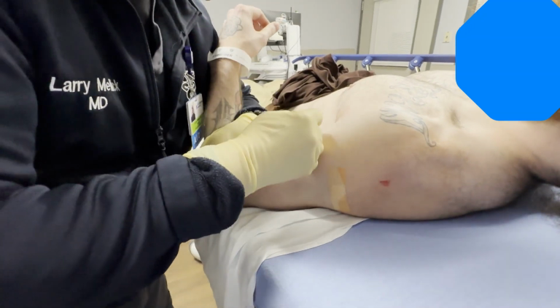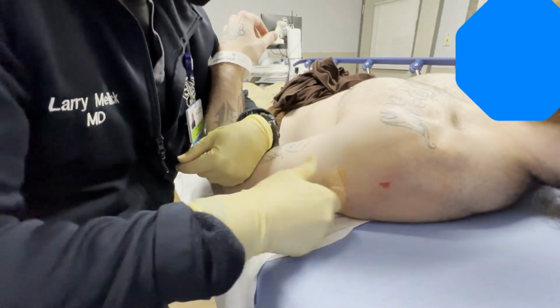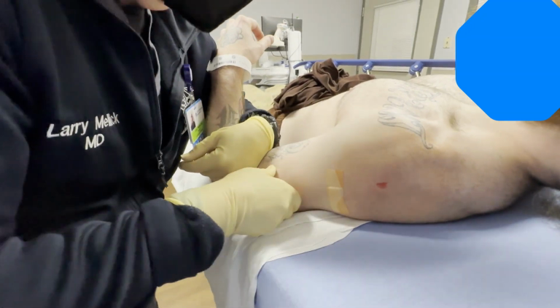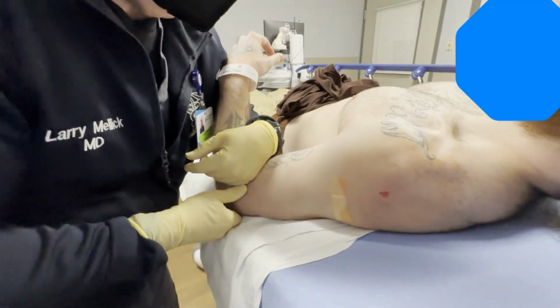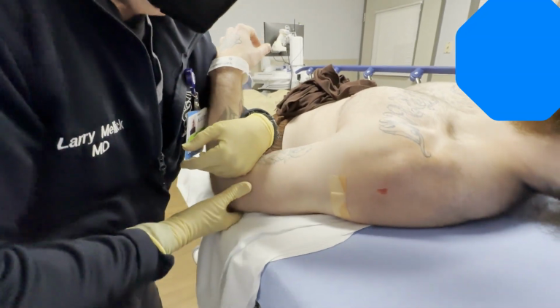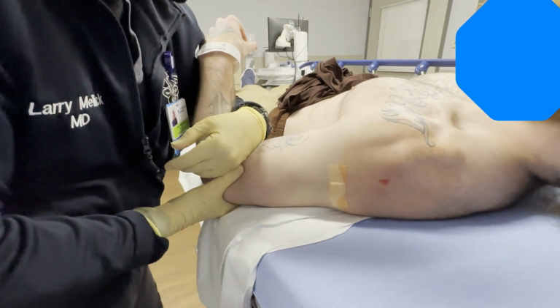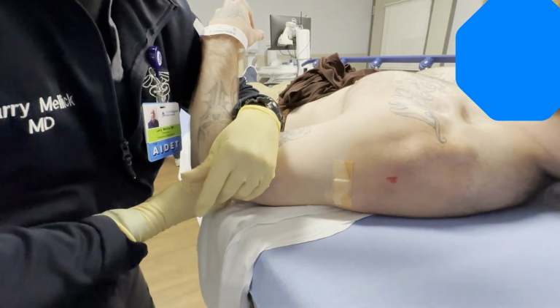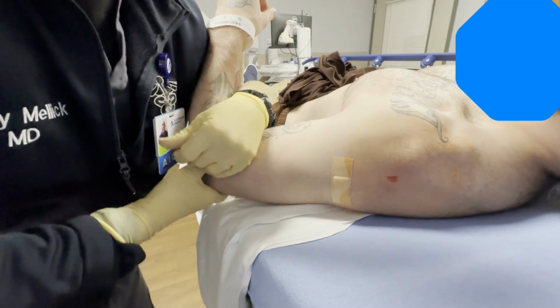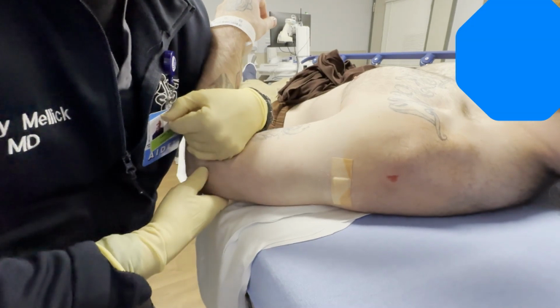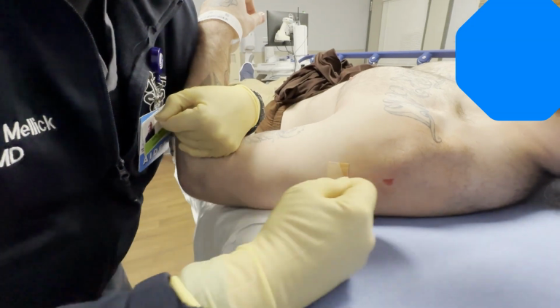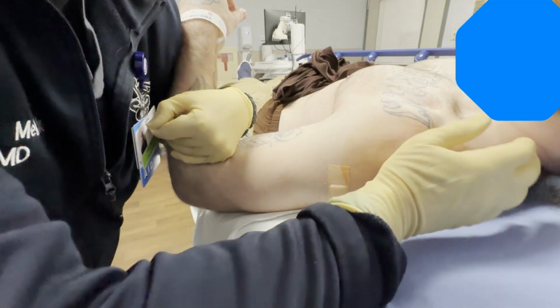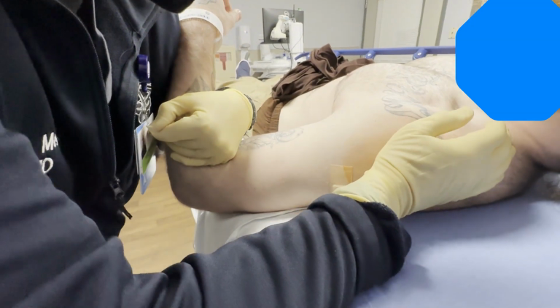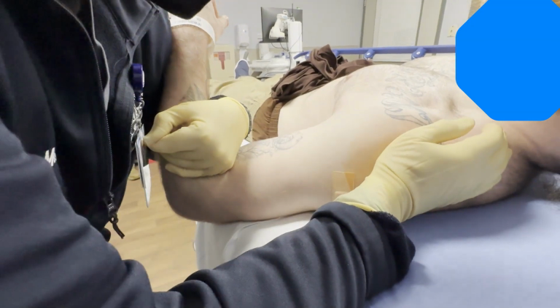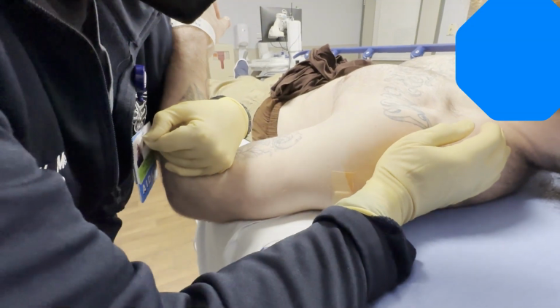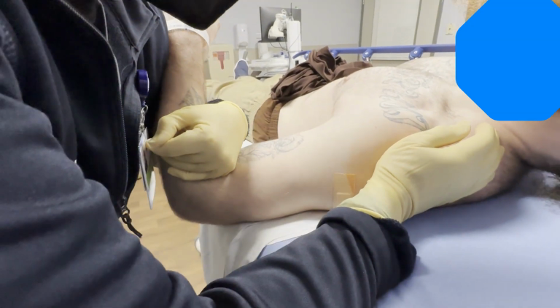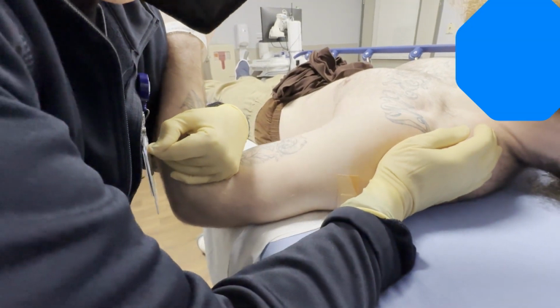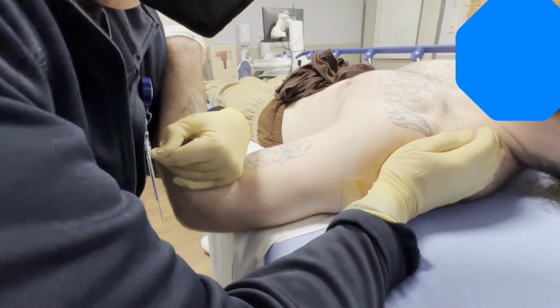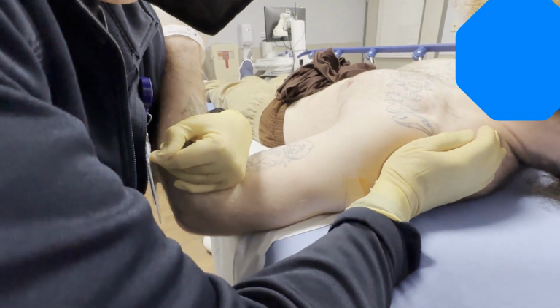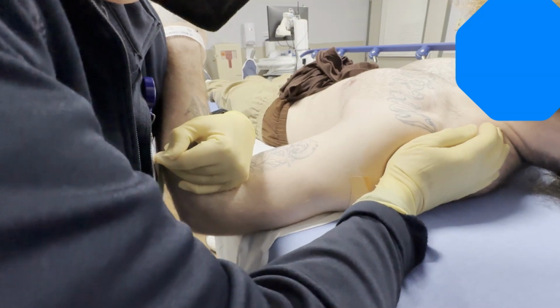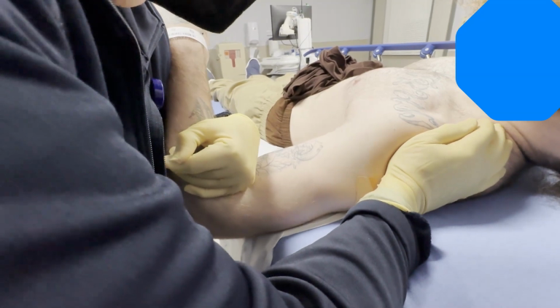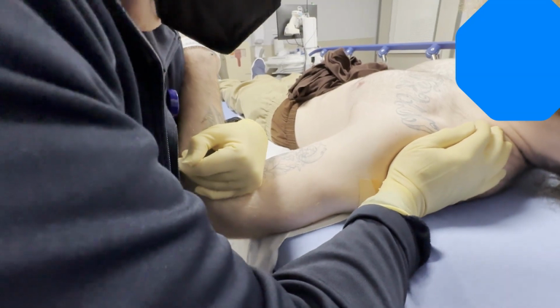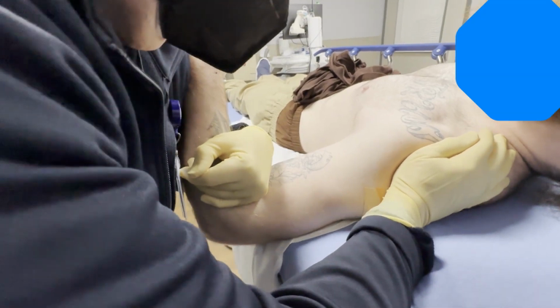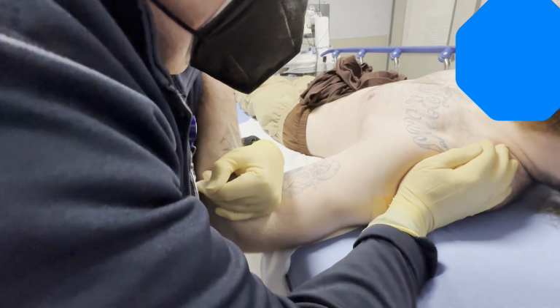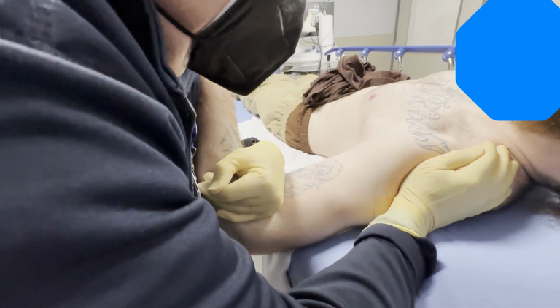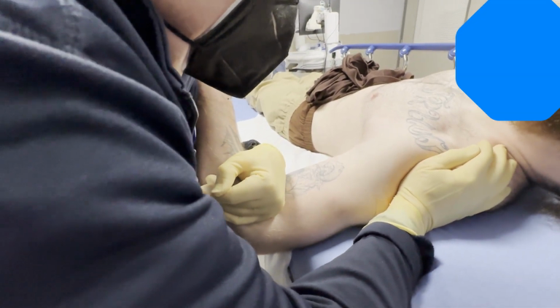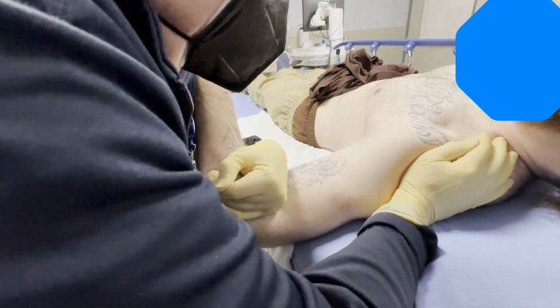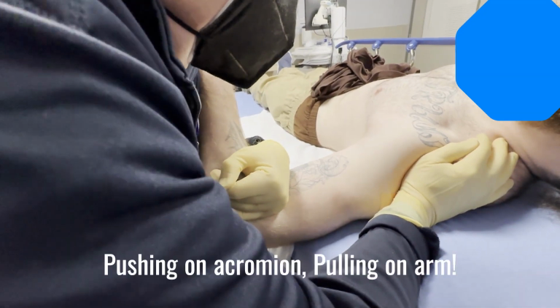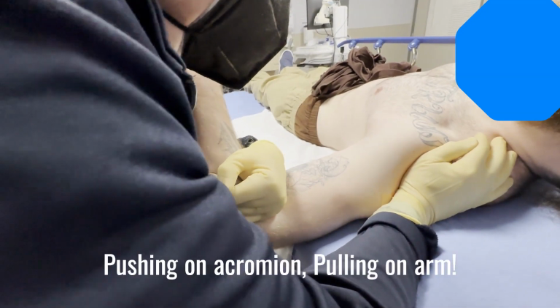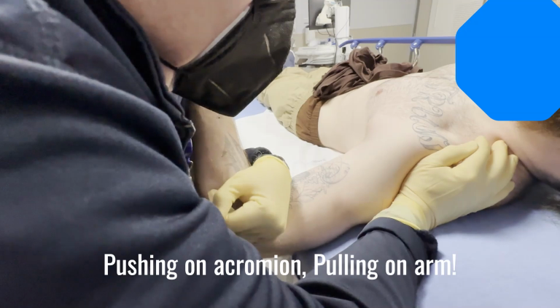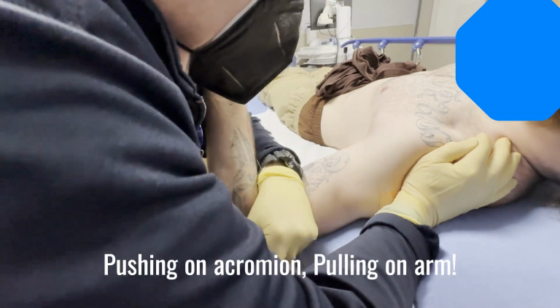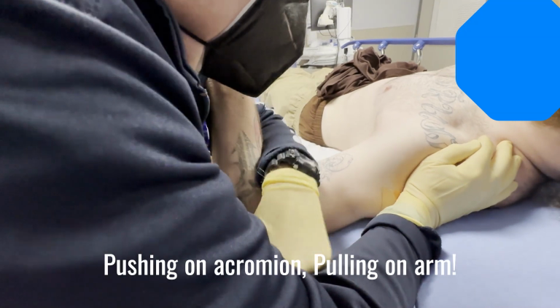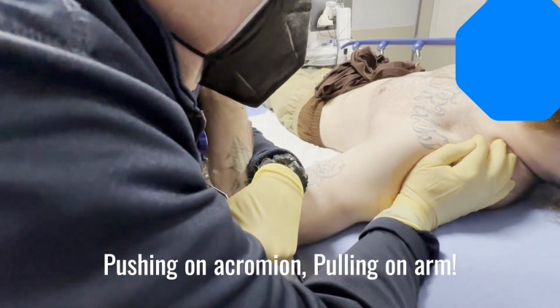So what I'm going to do is start taking your shoulder up about 90 degrees. And this is going to be the trick here.